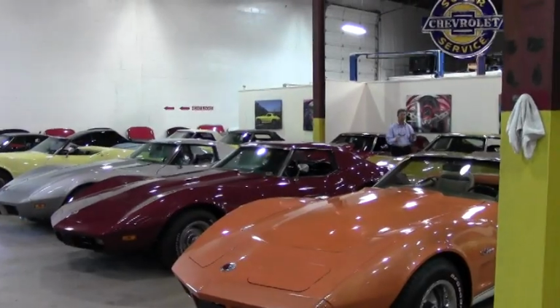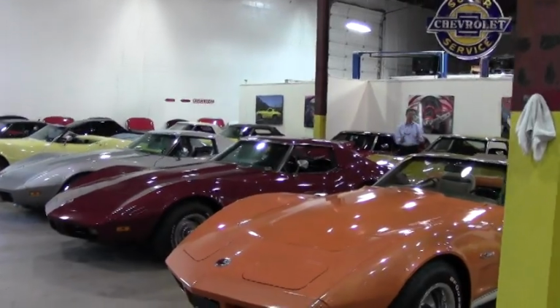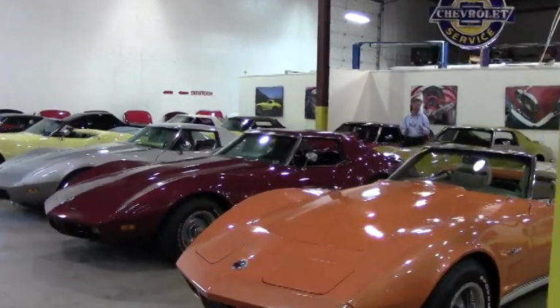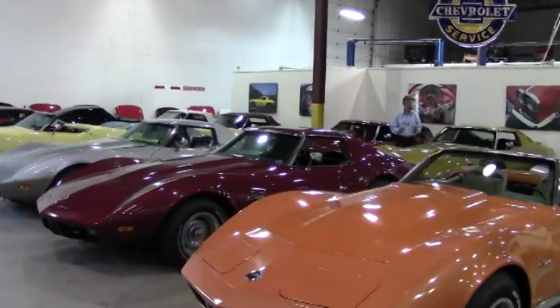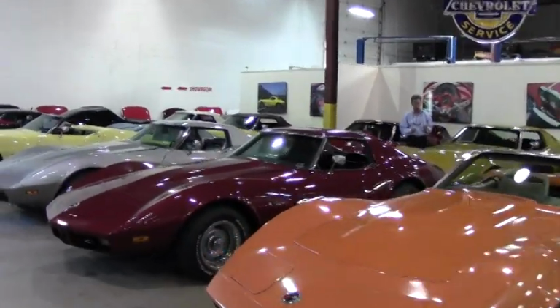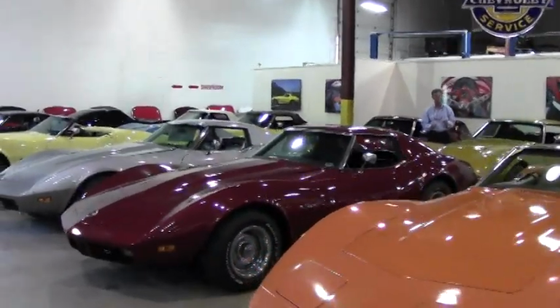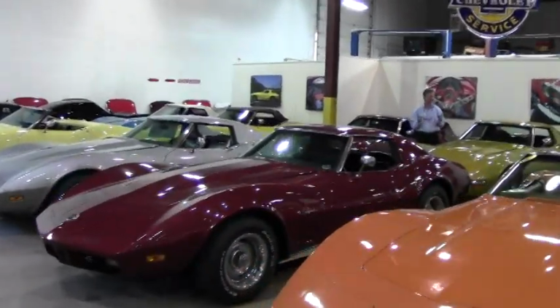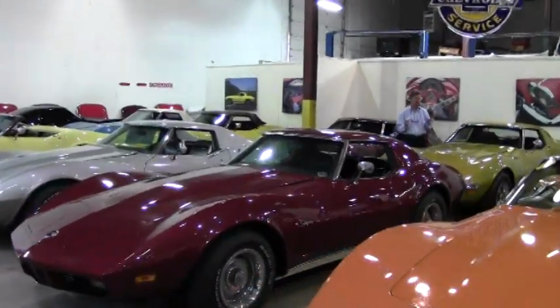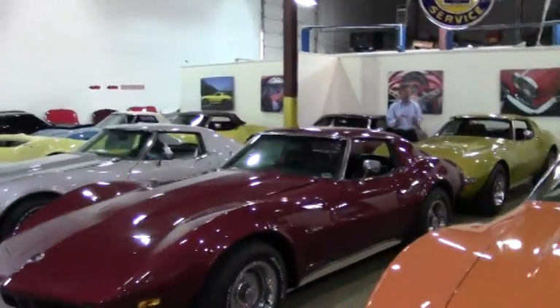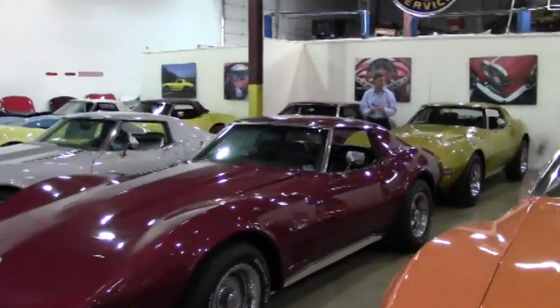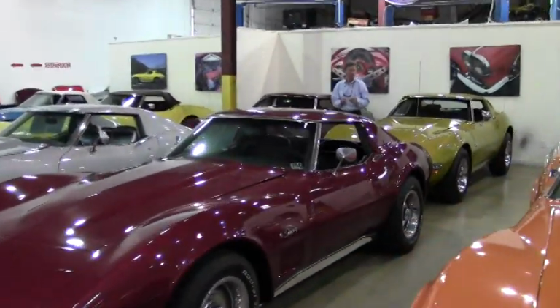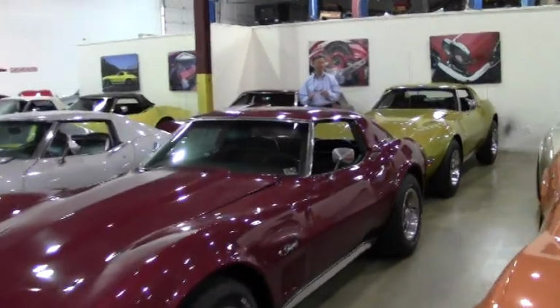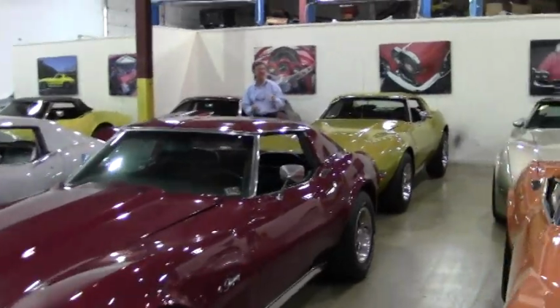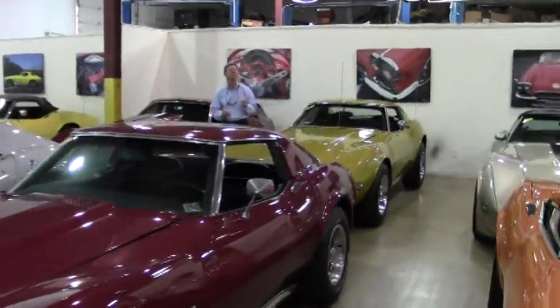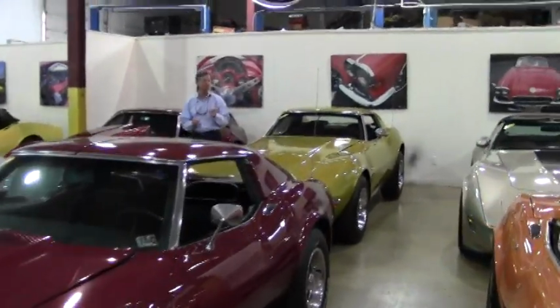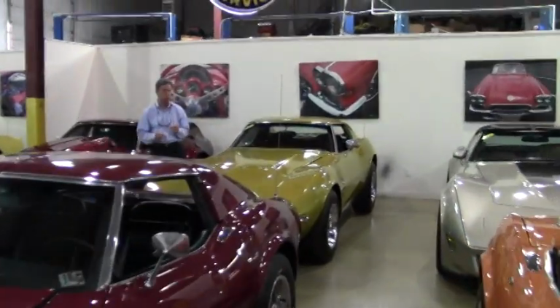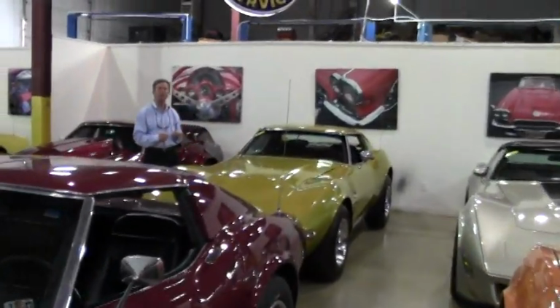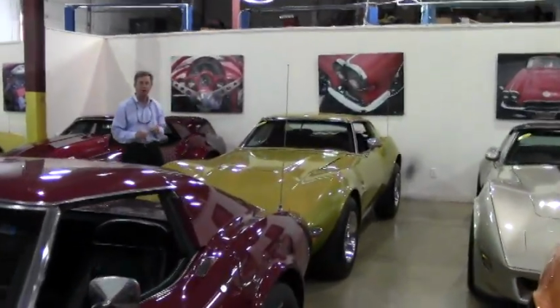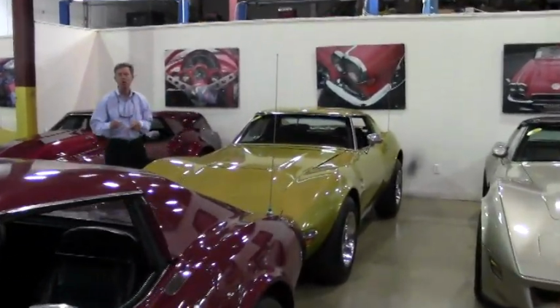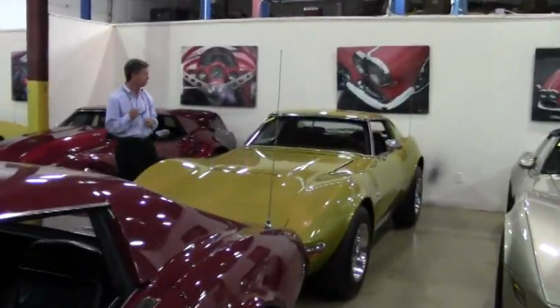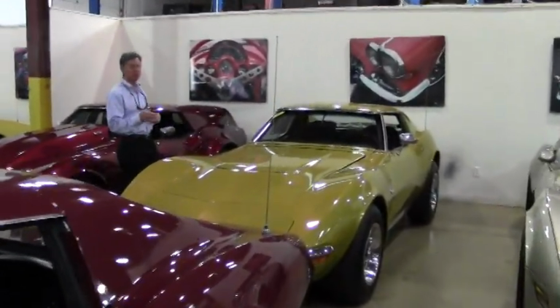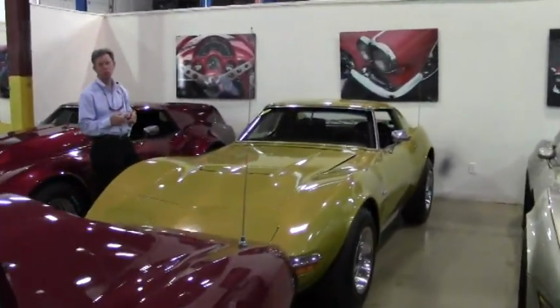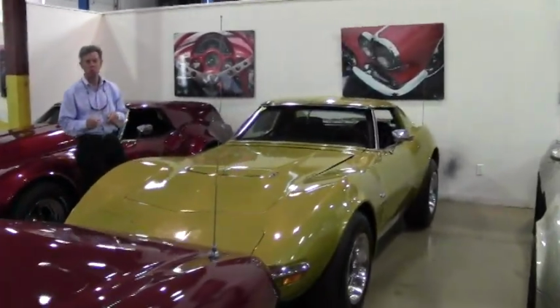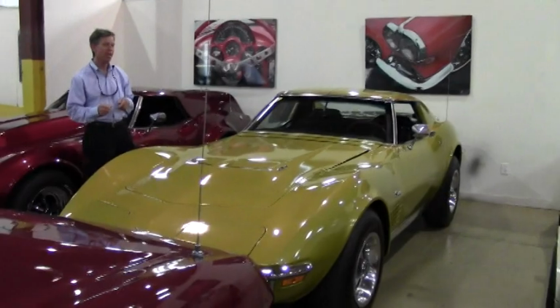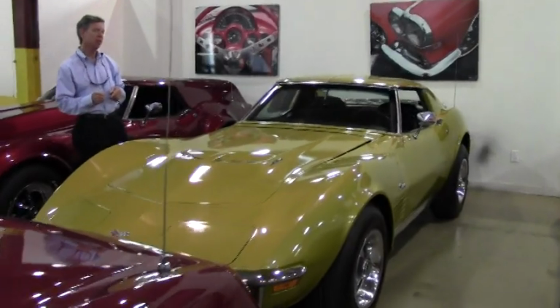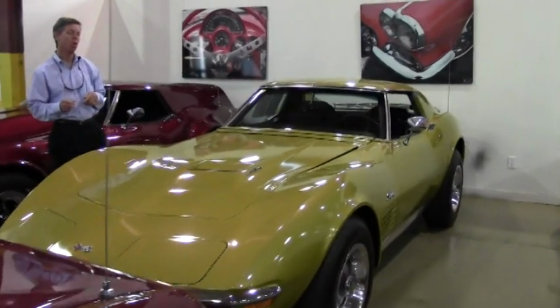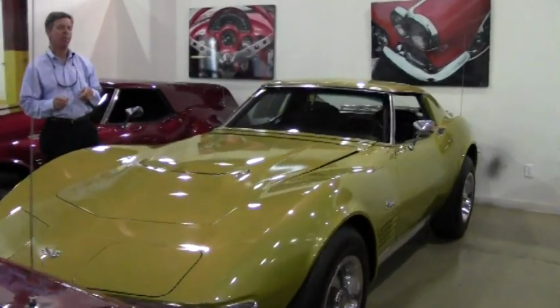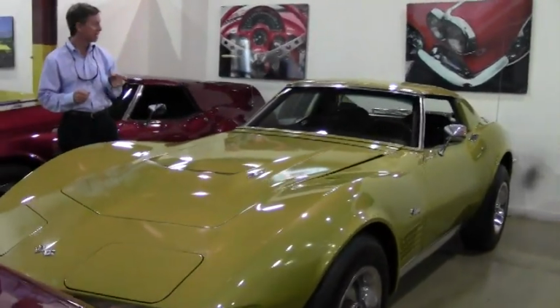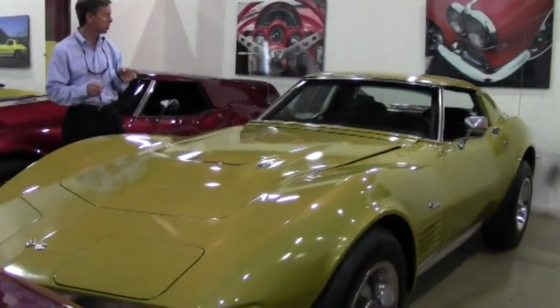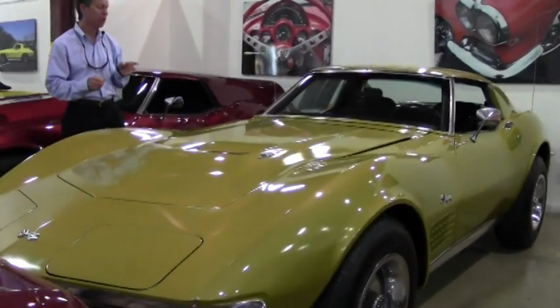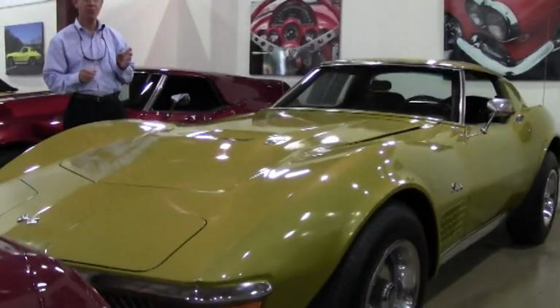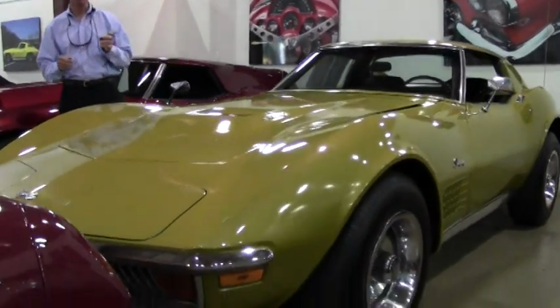Welcome to Buy-A-Vet in Atlanta, Georgia. My name's David. Today we're going to take a look at a 1972 Big Block, beautiful coupe that's a war bonnet yellow, black interior, 4-speed.